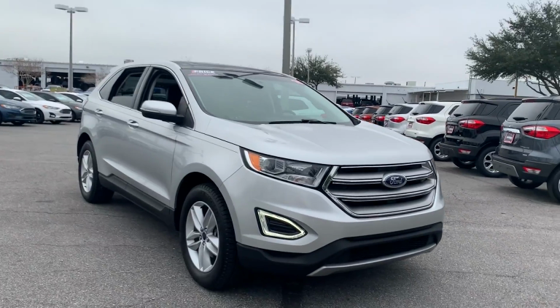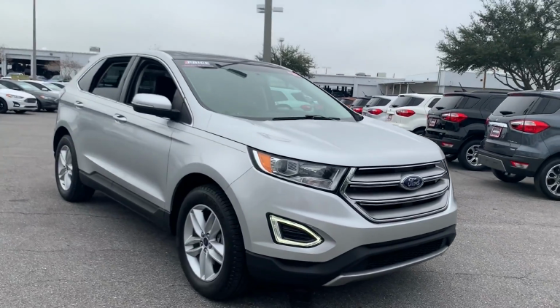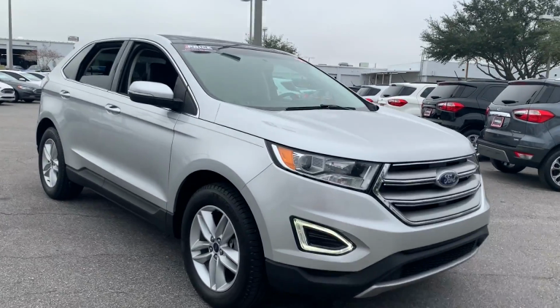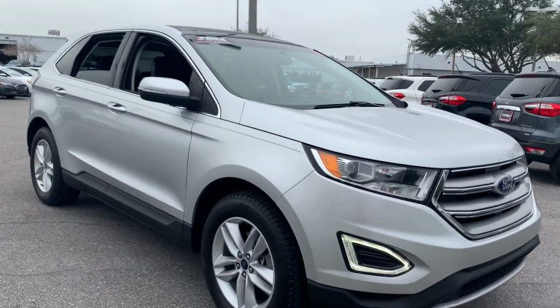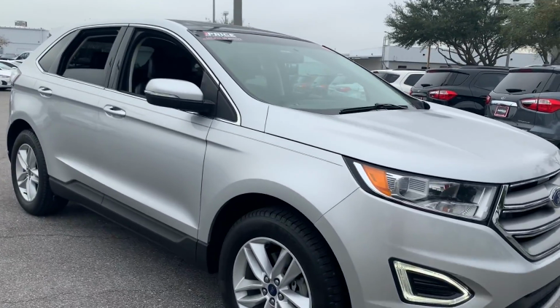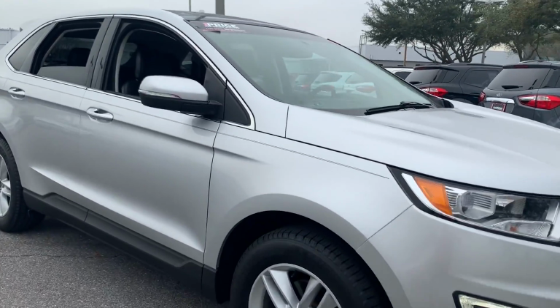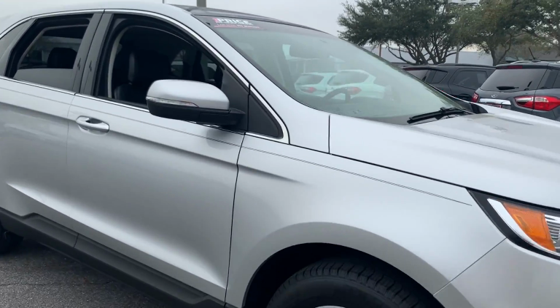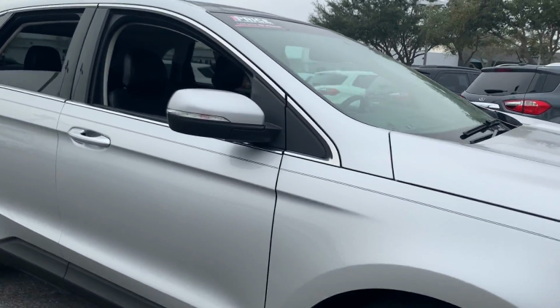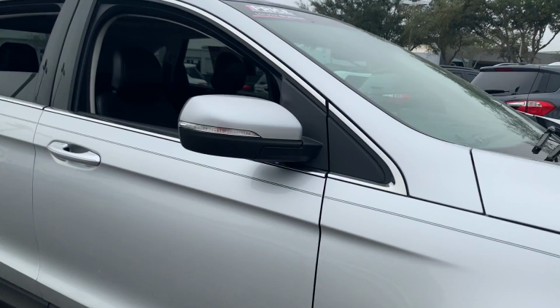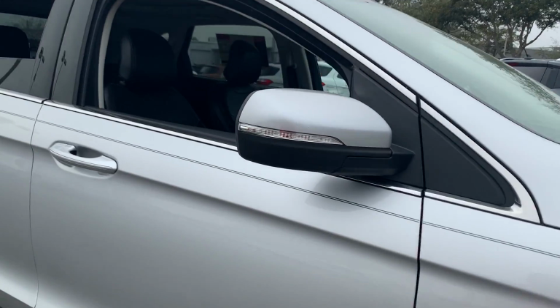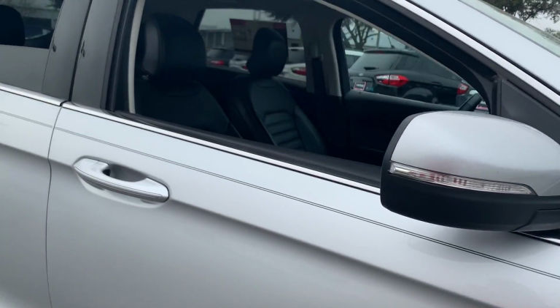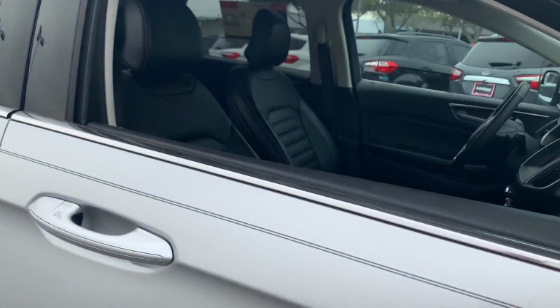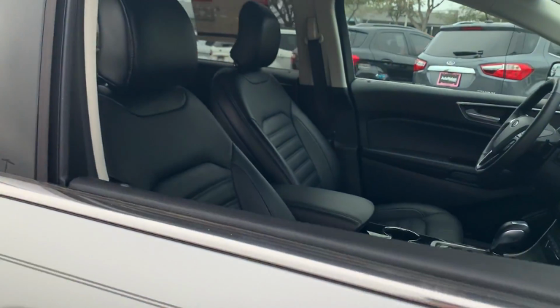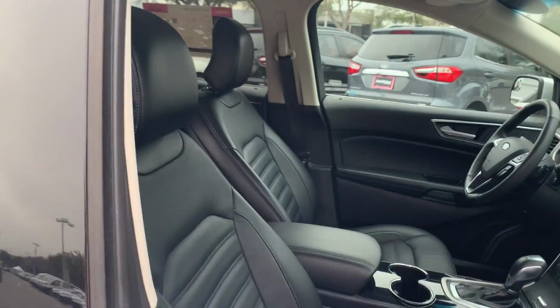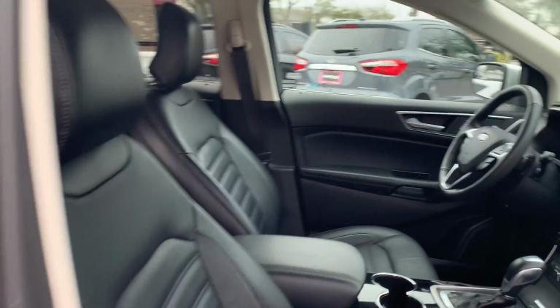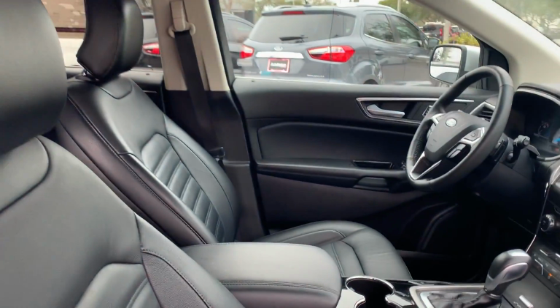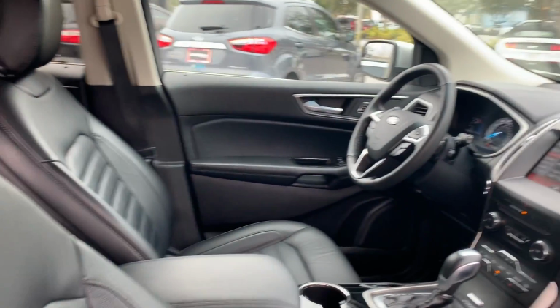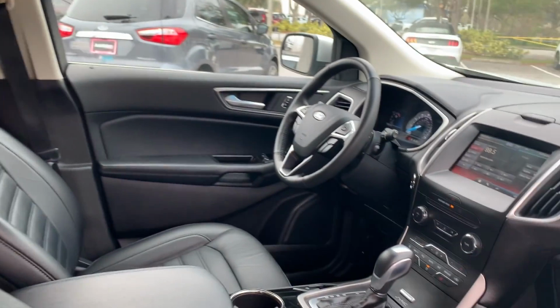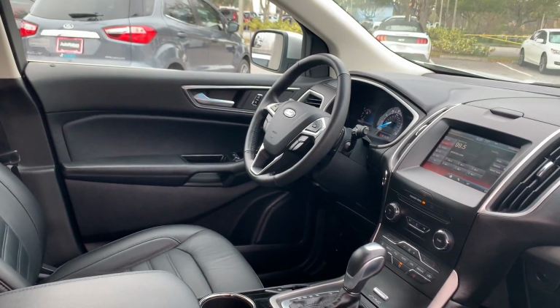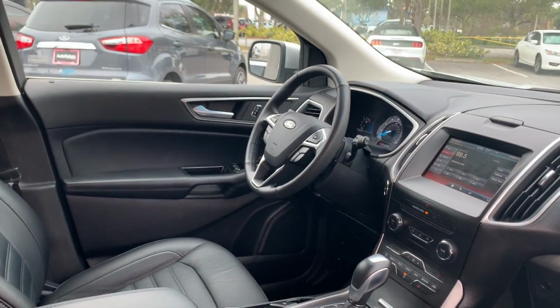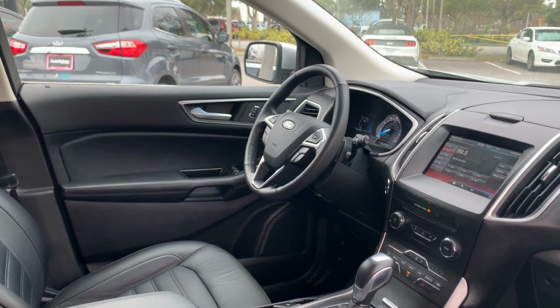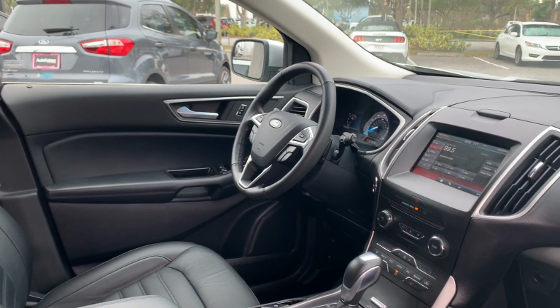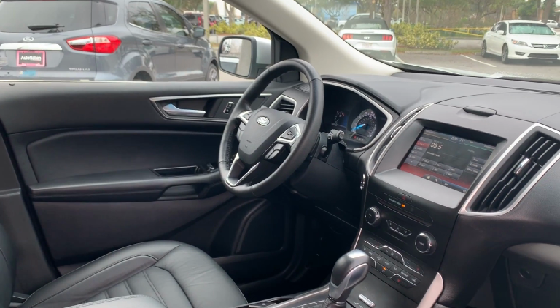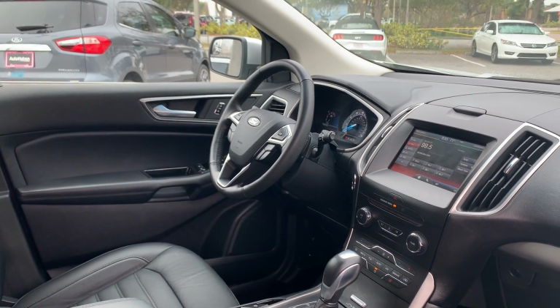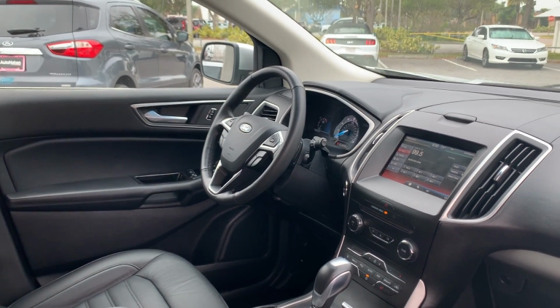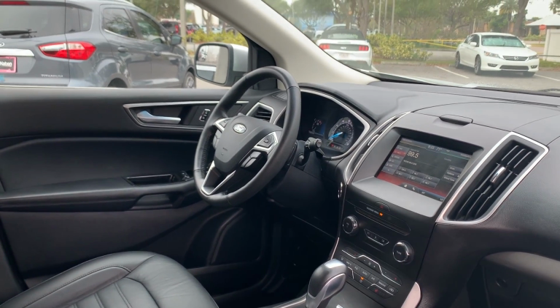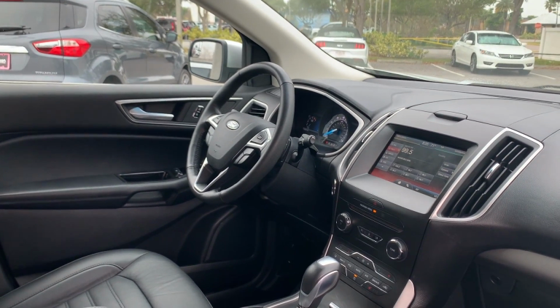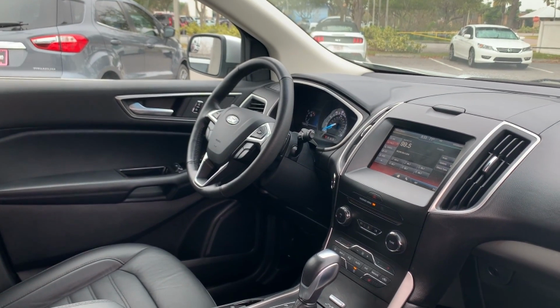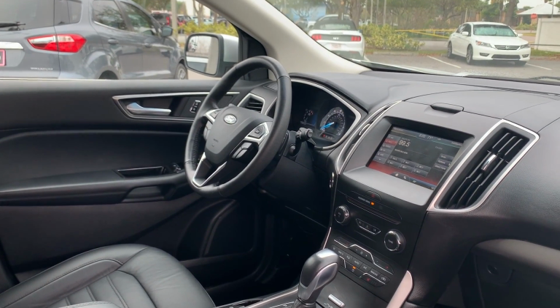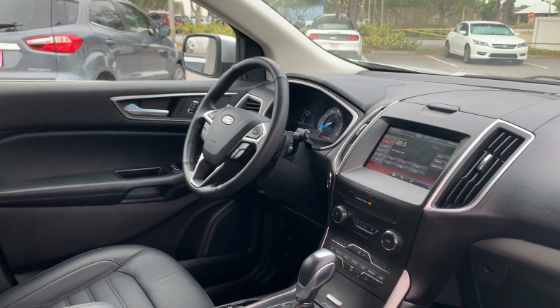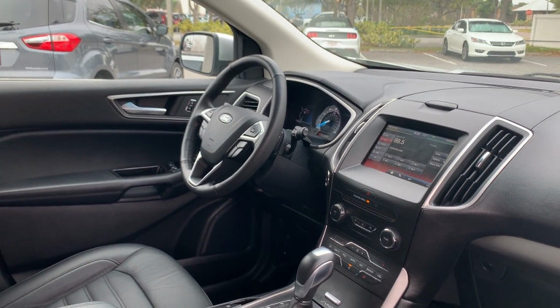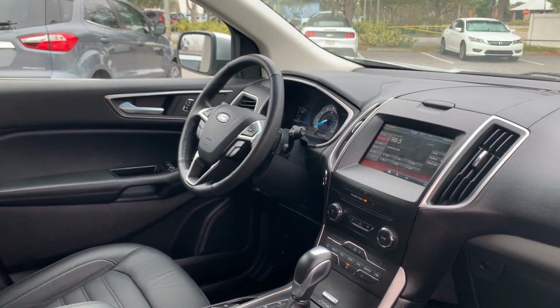This is a 2015 Ford Edge SEL, silver over black leather interior, power driver seat, power windows, heated power mirrors, leather-wrapped steering wheel, and cruise control.